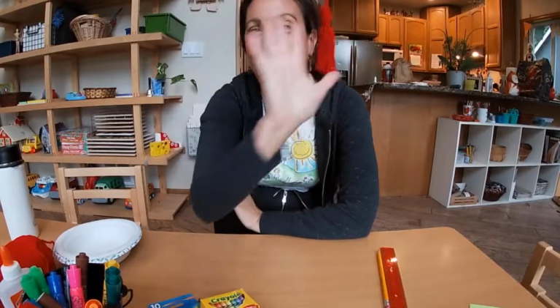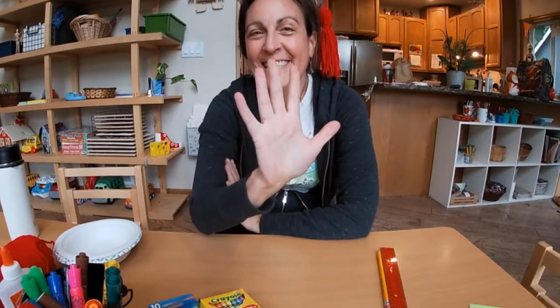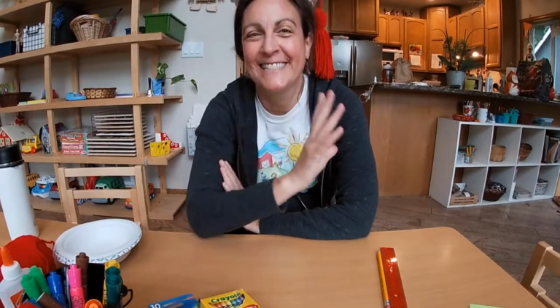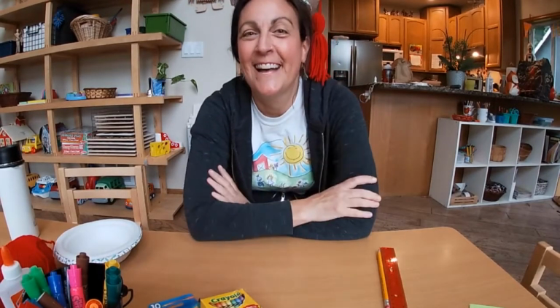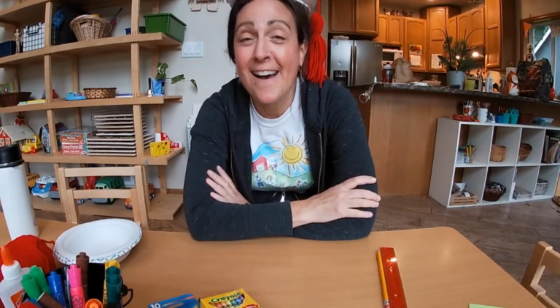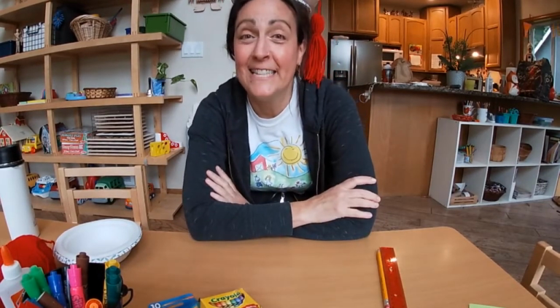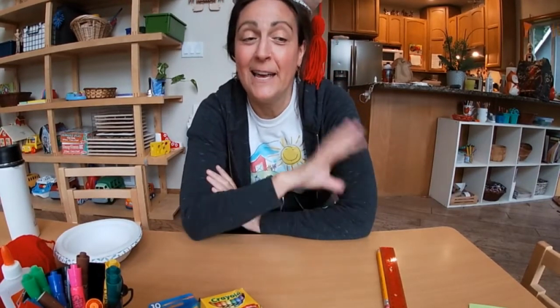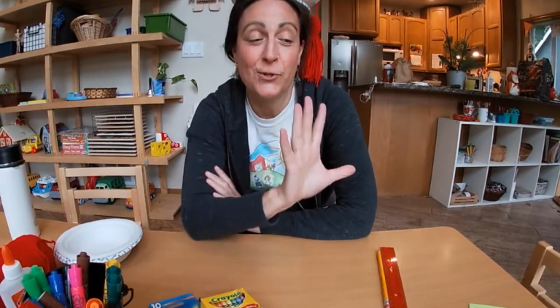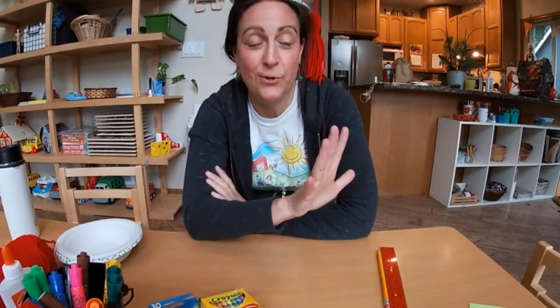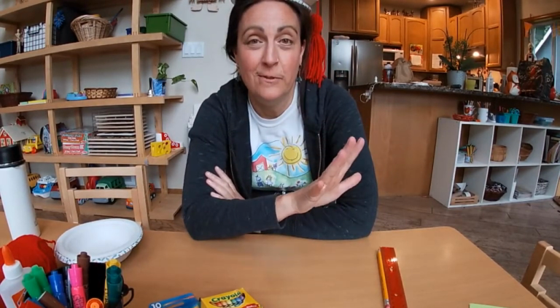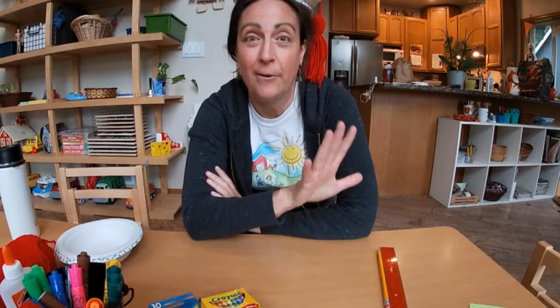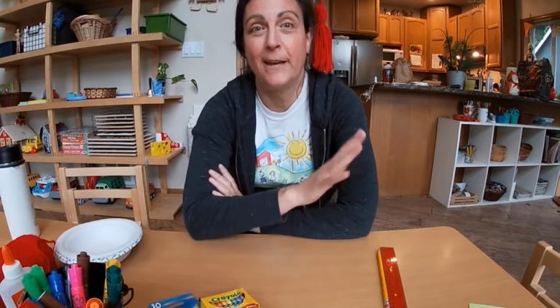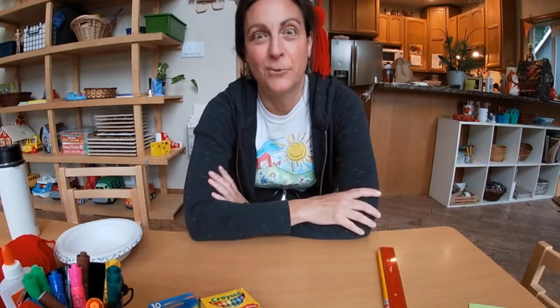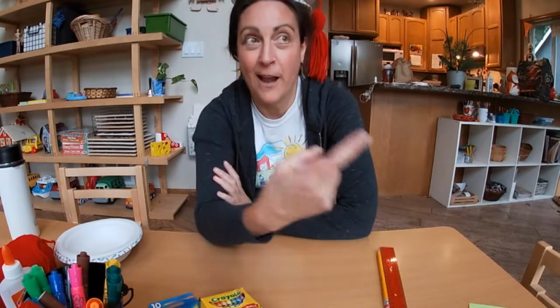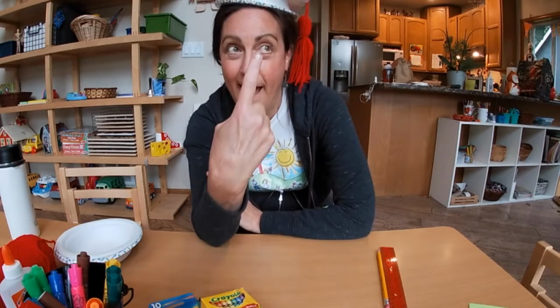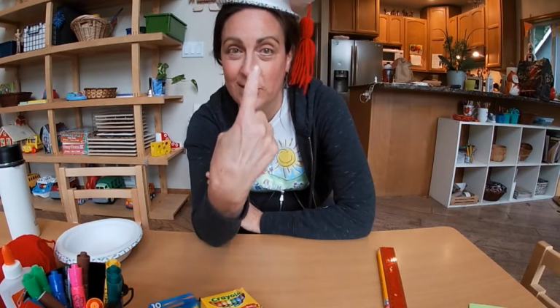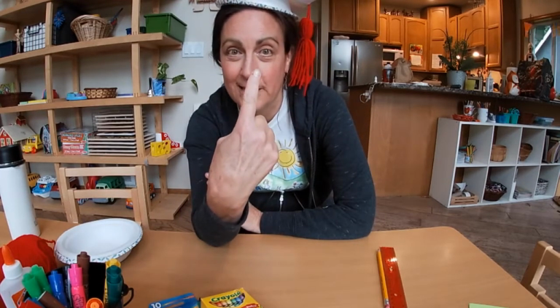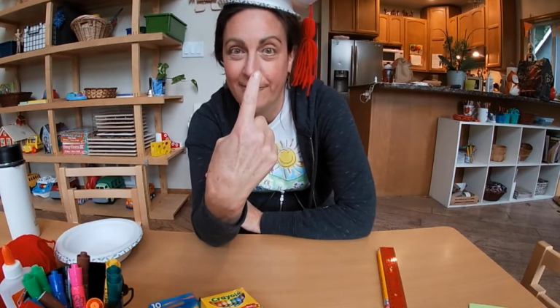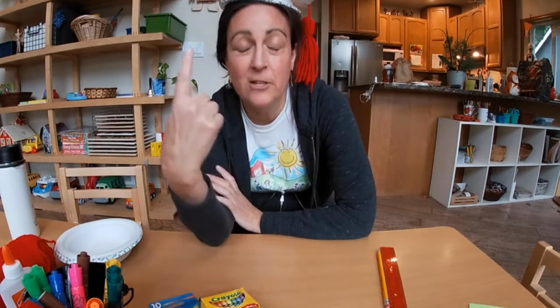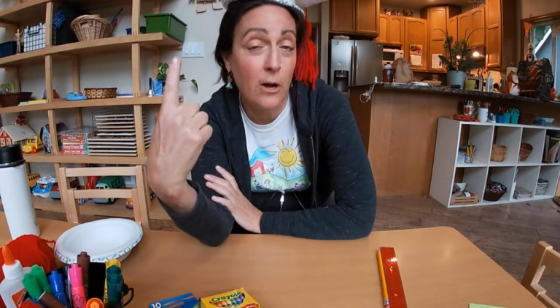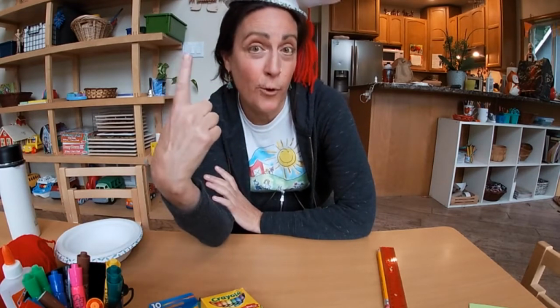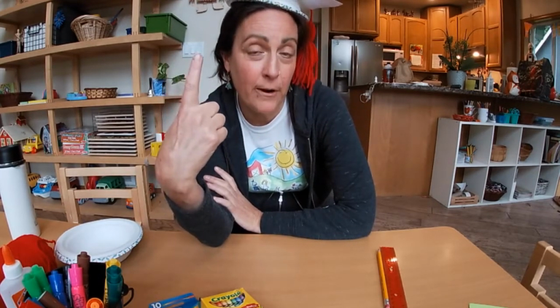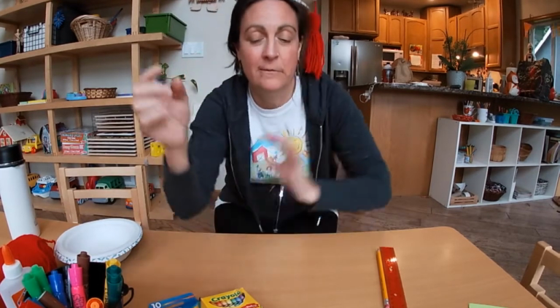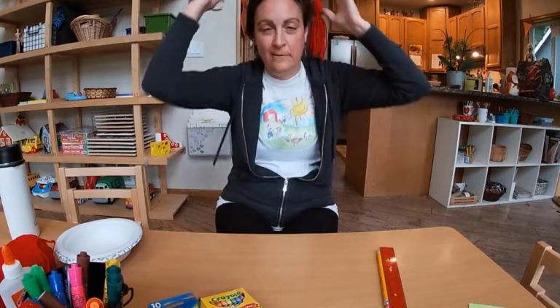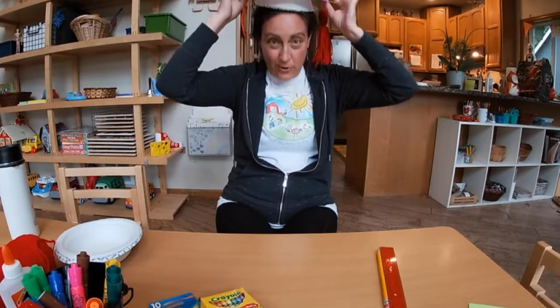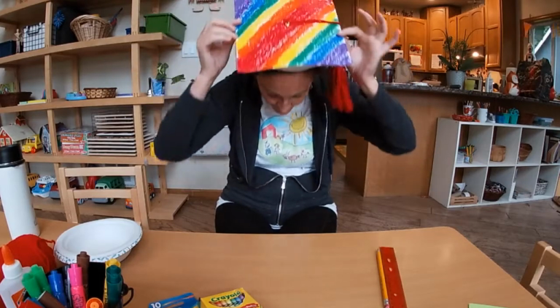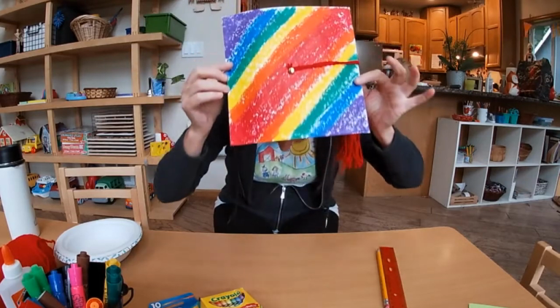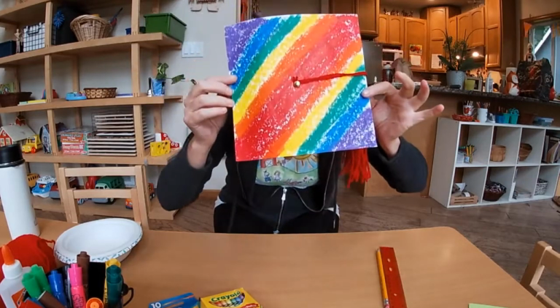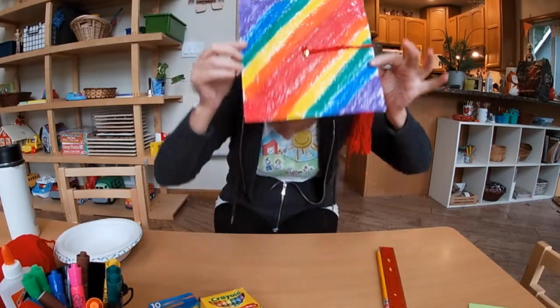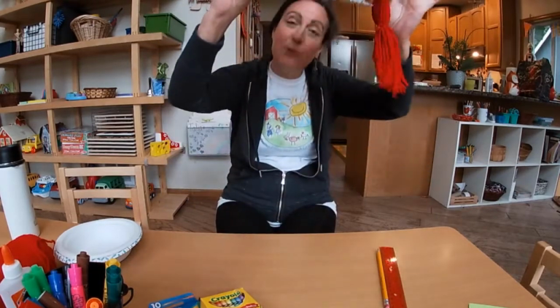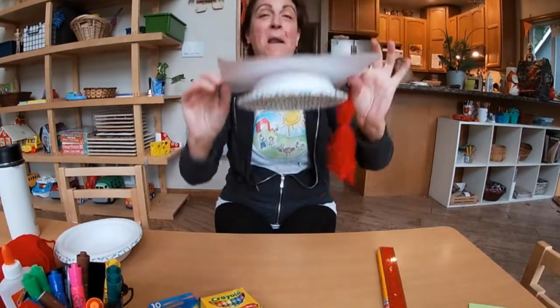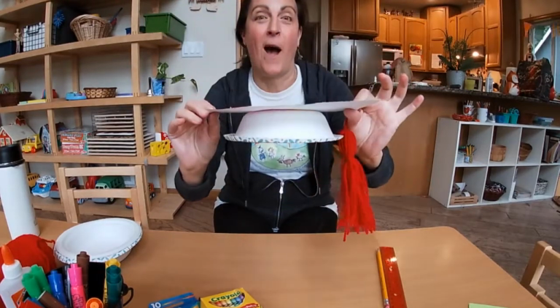Hi friends! Today I am going to show you how to make a graduation hat just like this. It's also called a mortarboard. Look how cool it is — you too can make one!